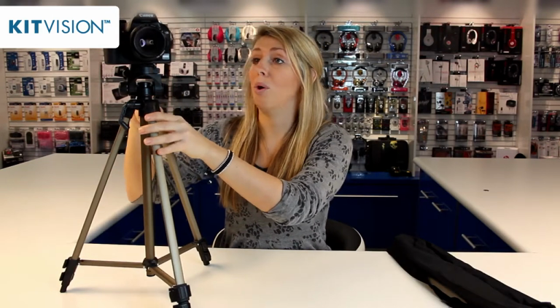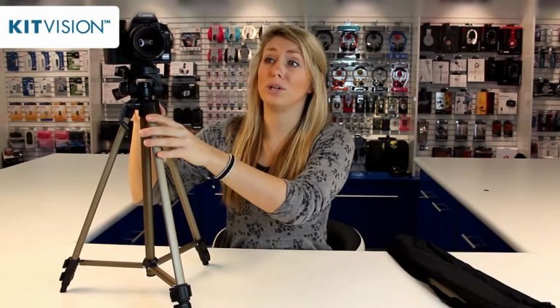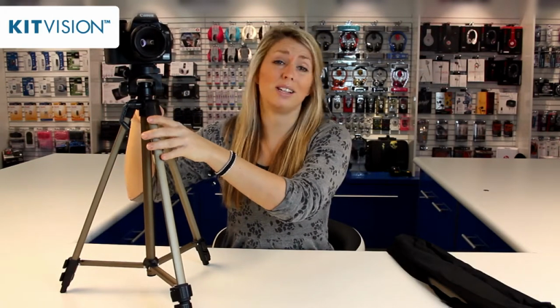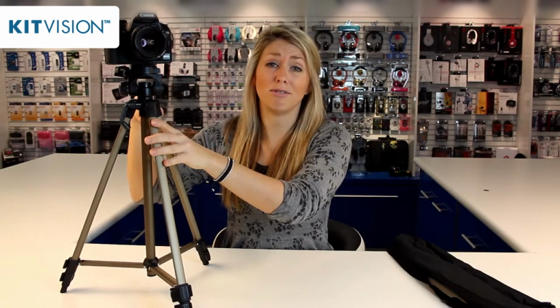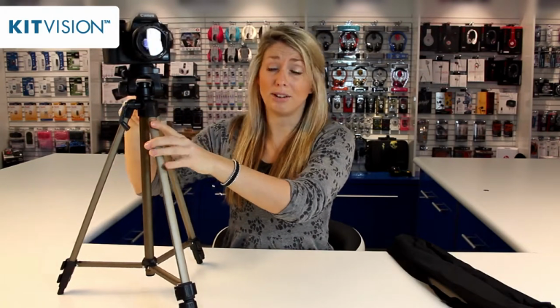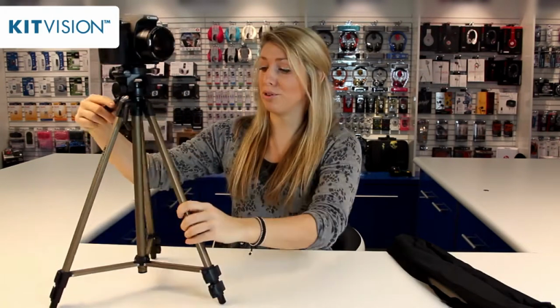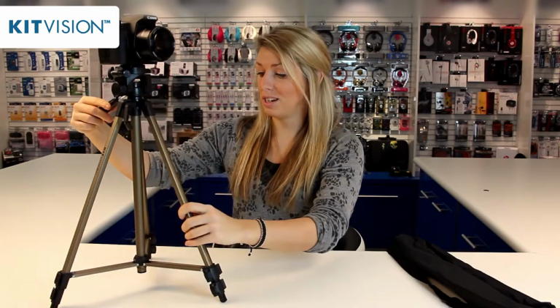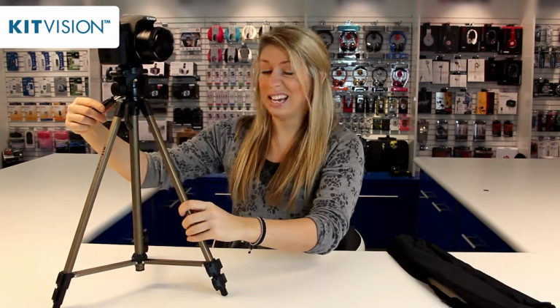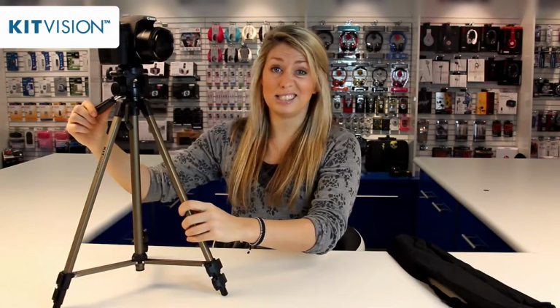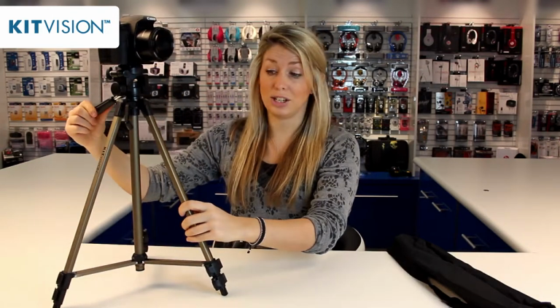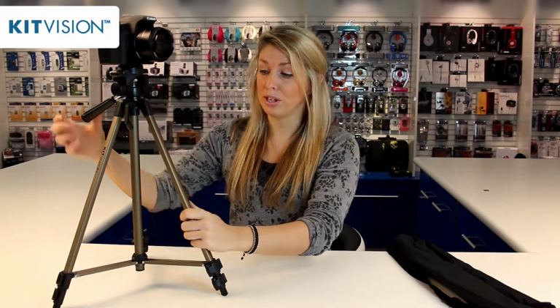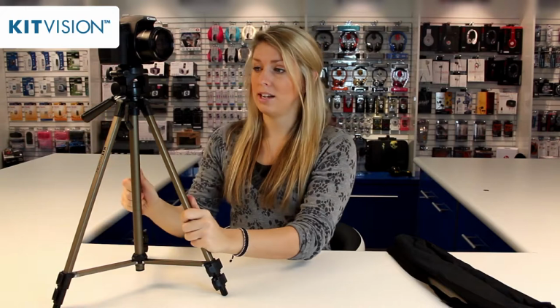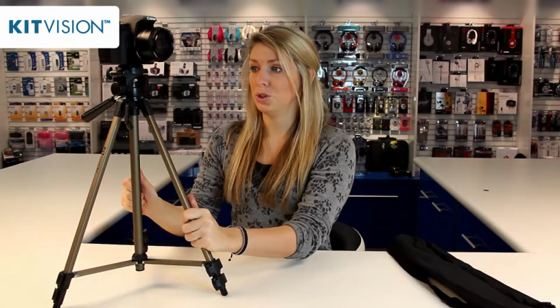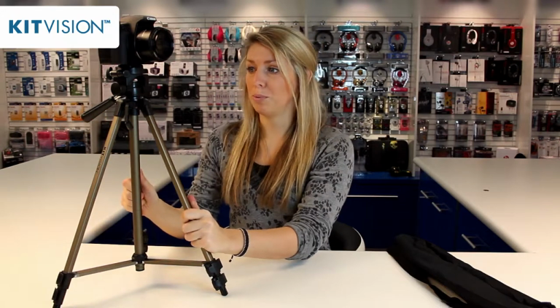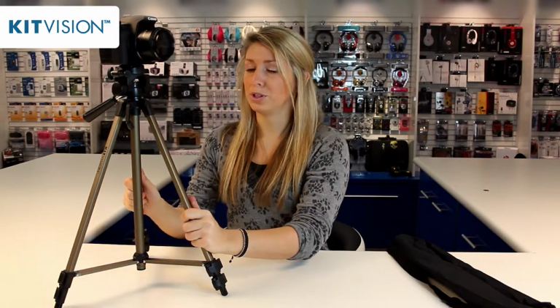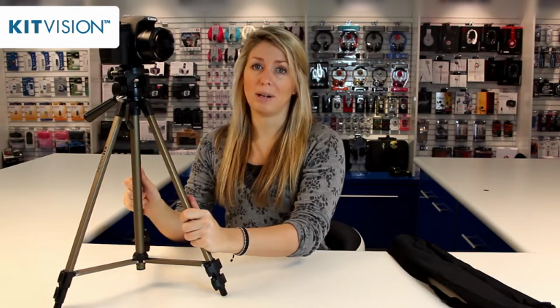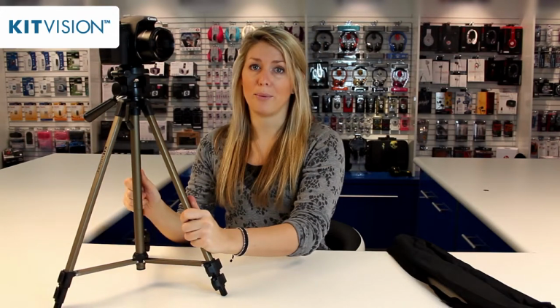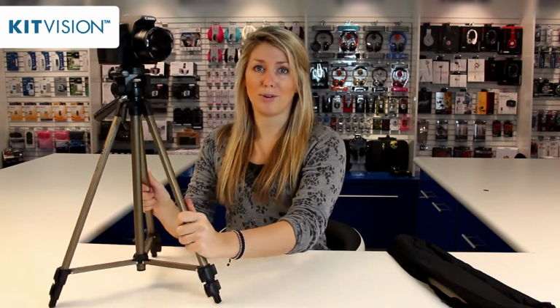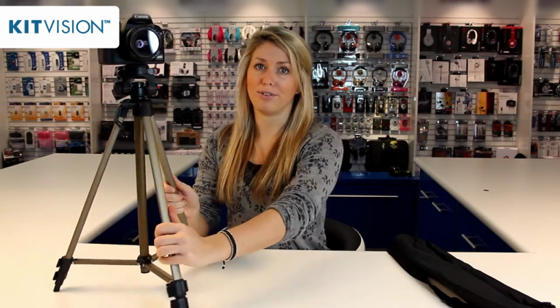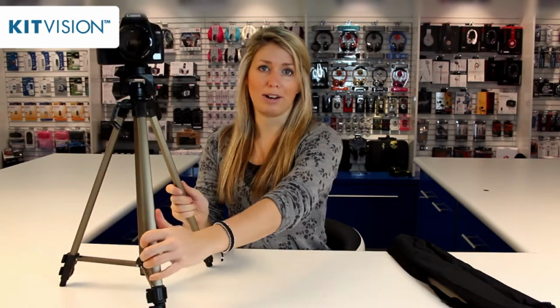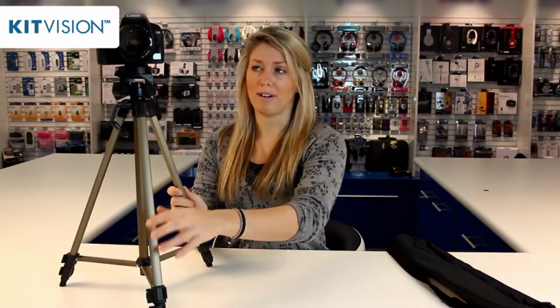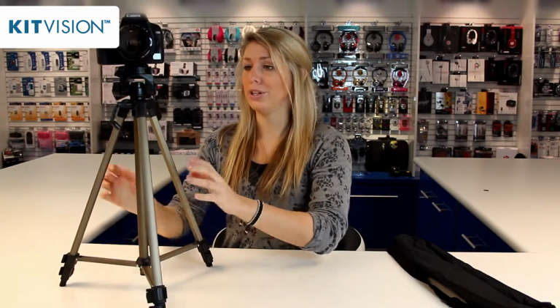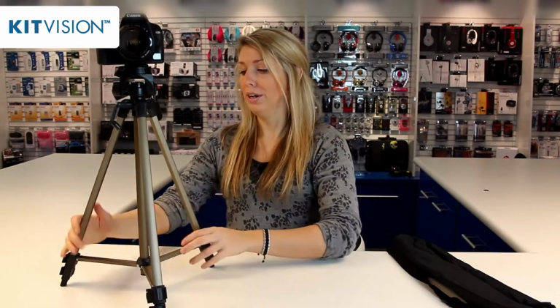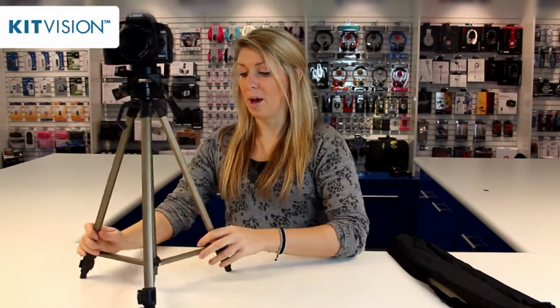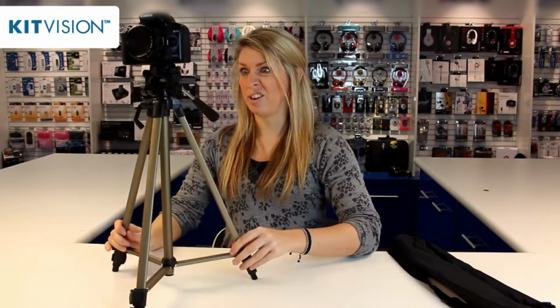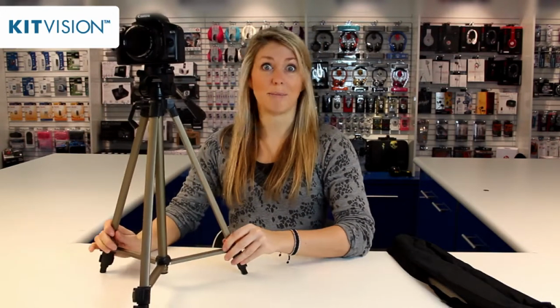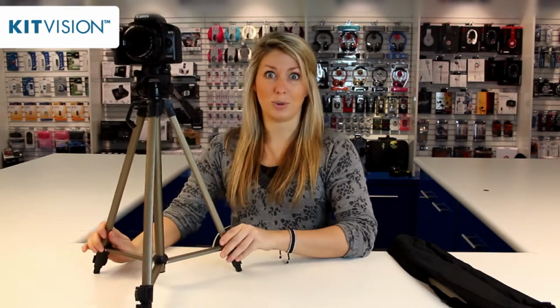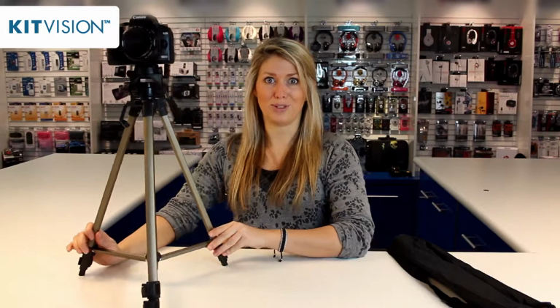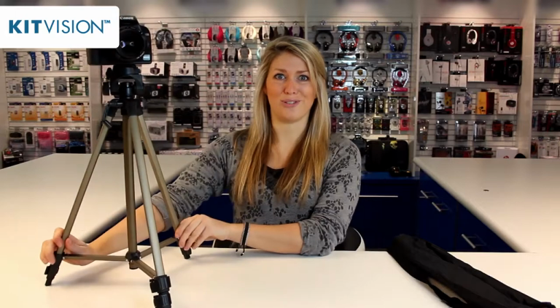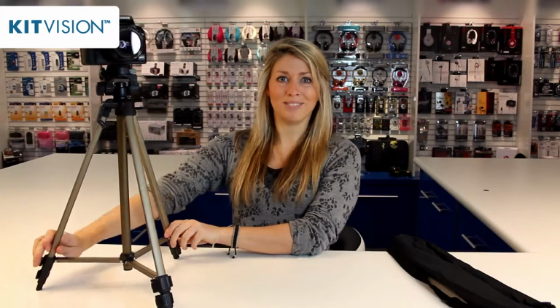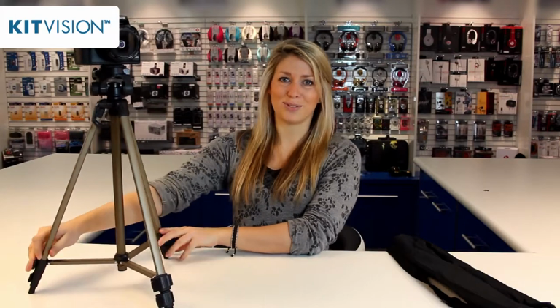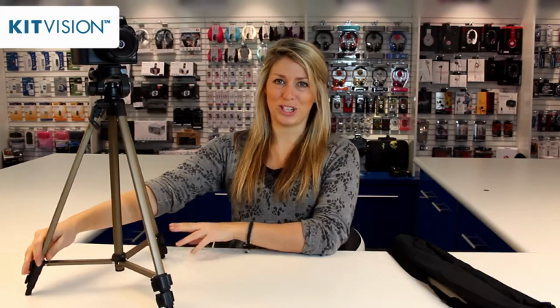All in all, this is a really great product. Easy to use, nice and durable, extremely lightweight. Great for travelling around with you, and I'd recommend it to any photographer. Thanks for watching.